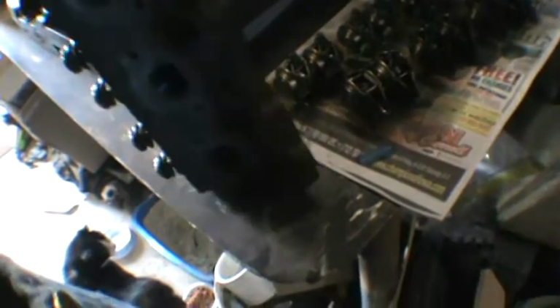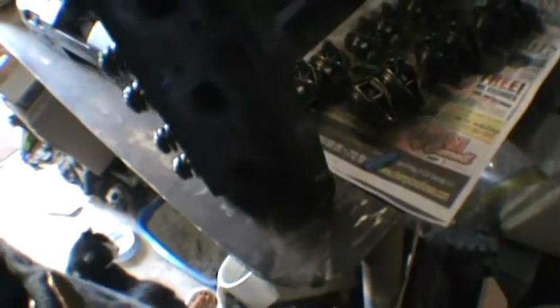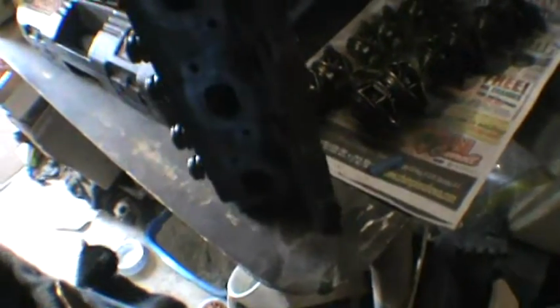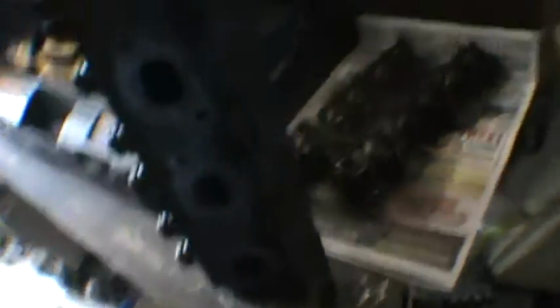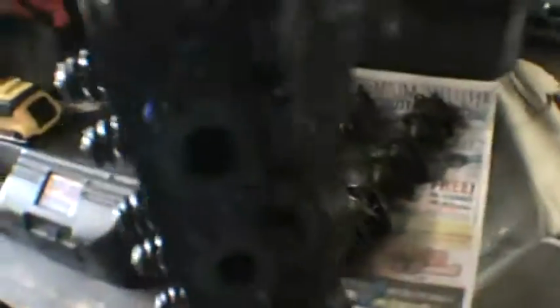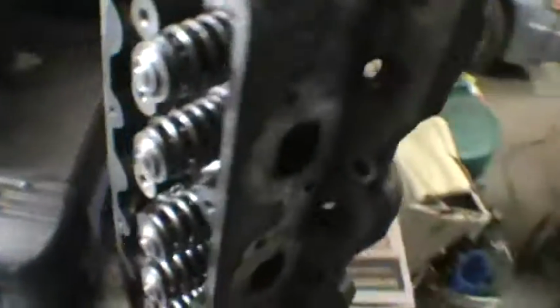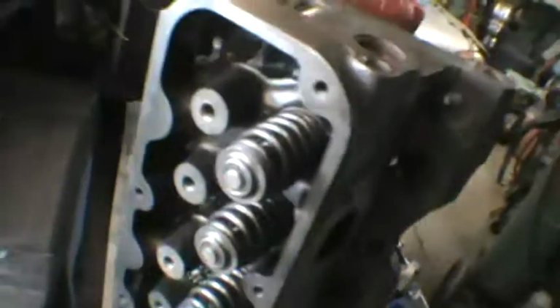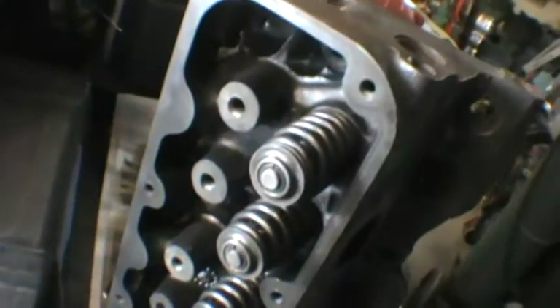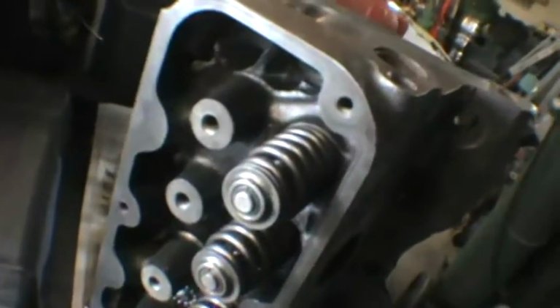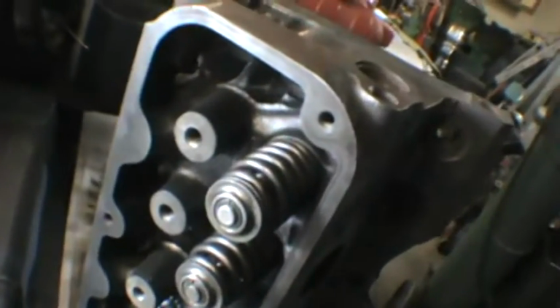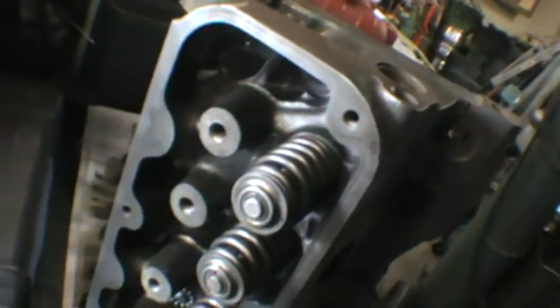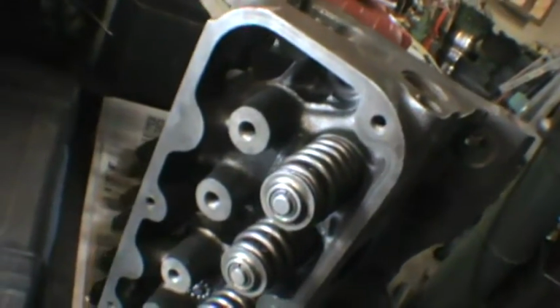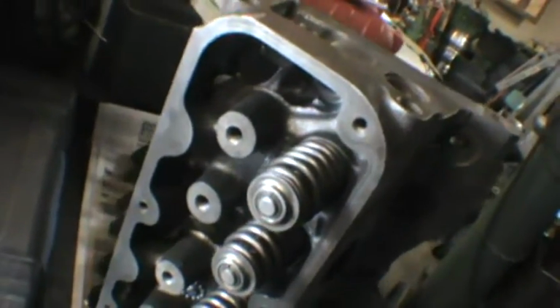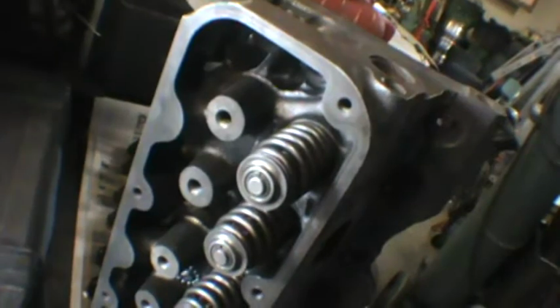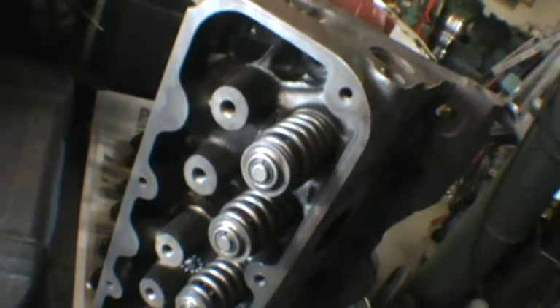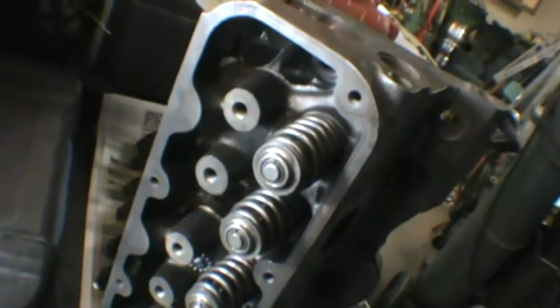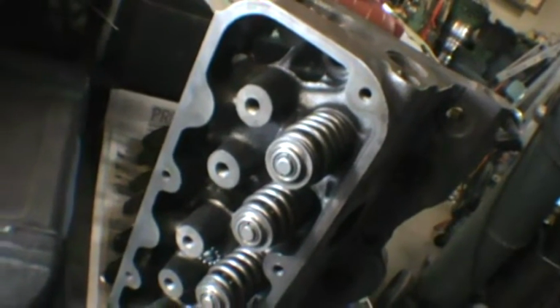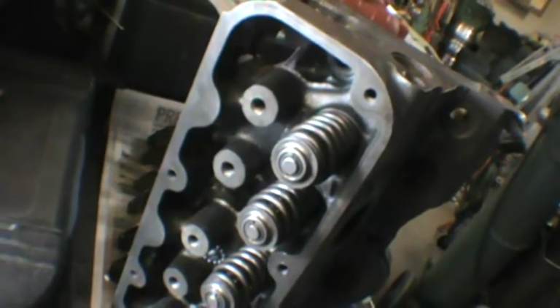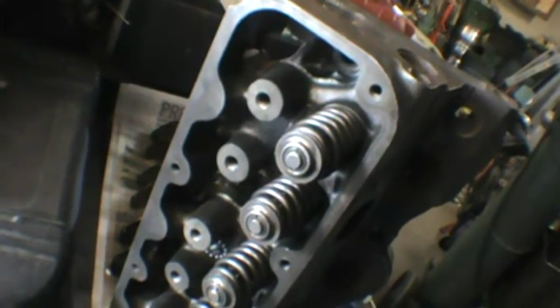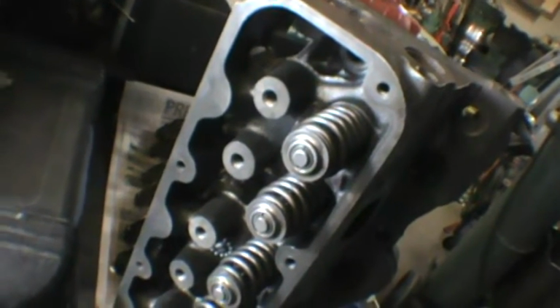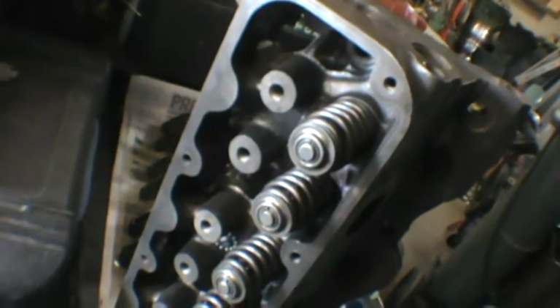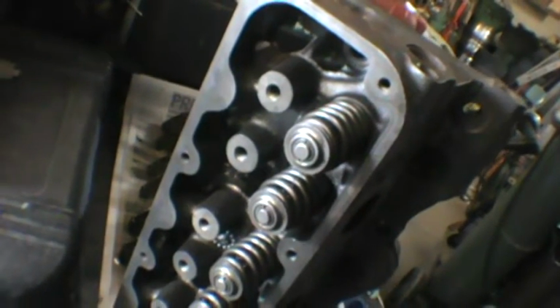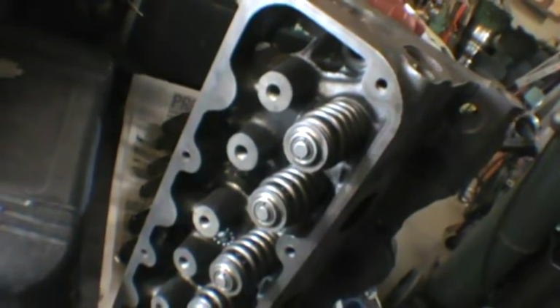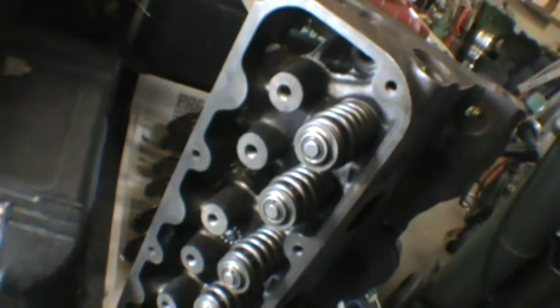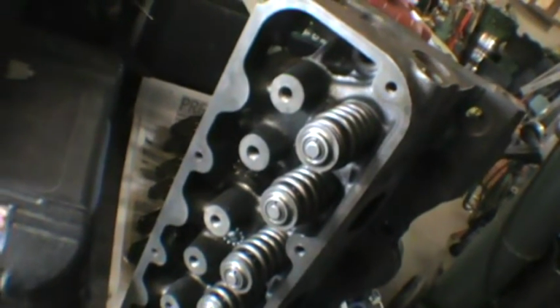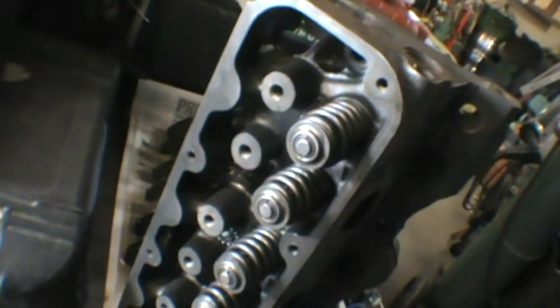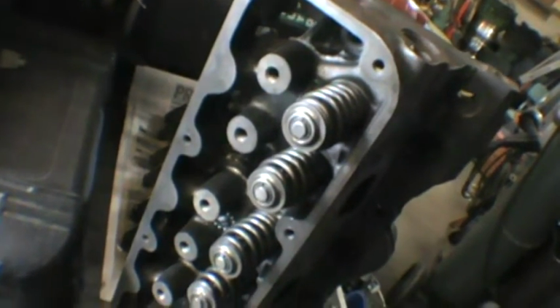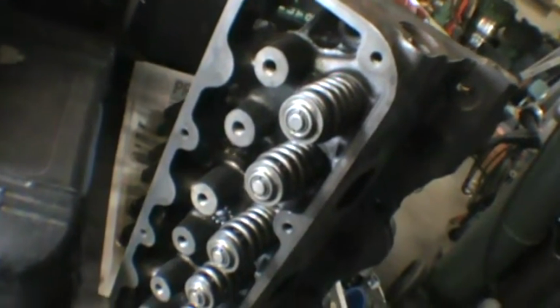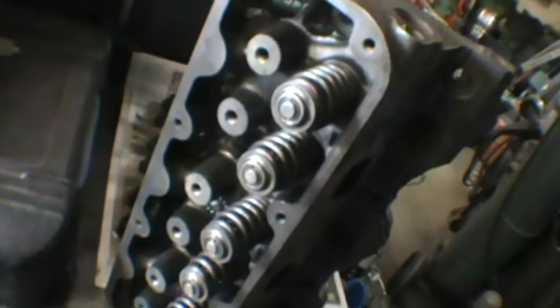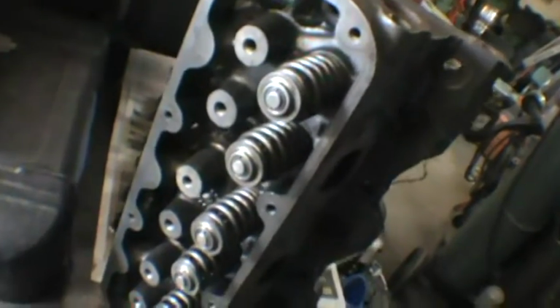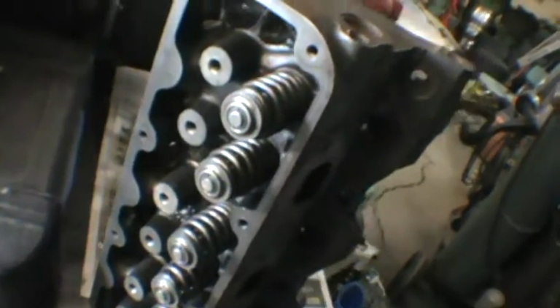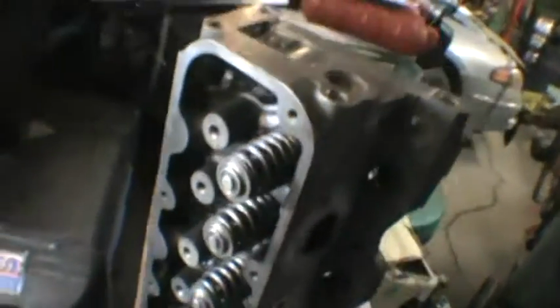The unfortunate thing is — no gaskets, no head bolts. The only thing that showed up was the thermostat. Yeah, the thermostat. Really? Come on, people.